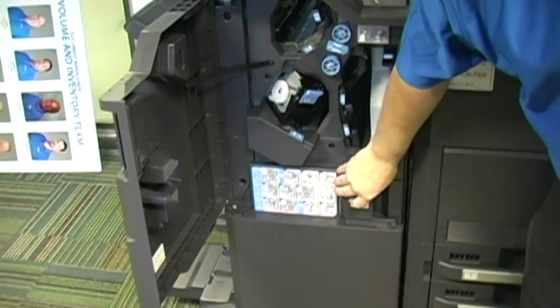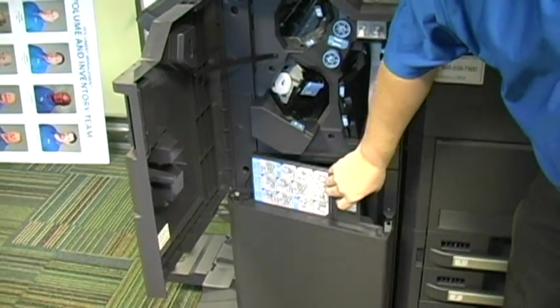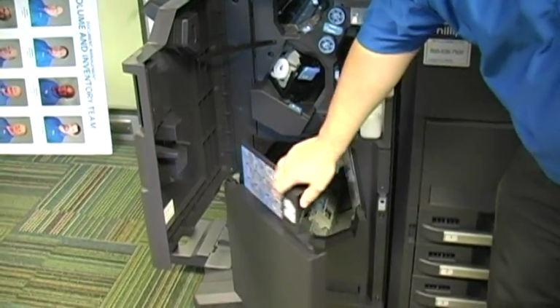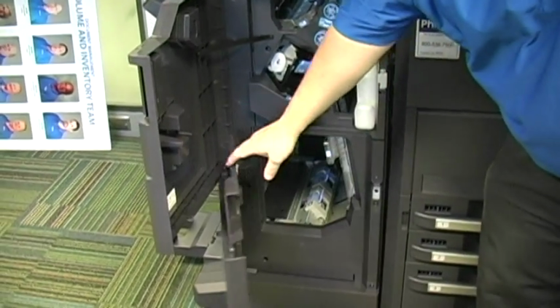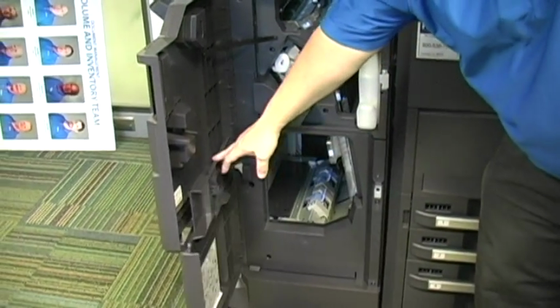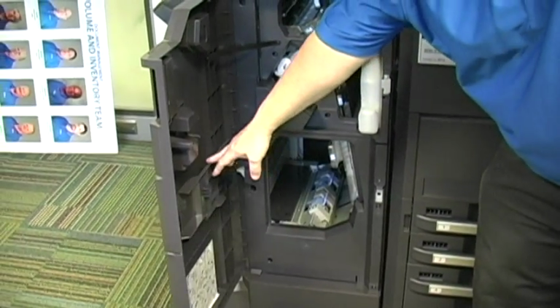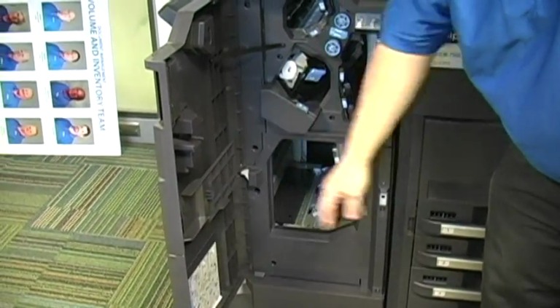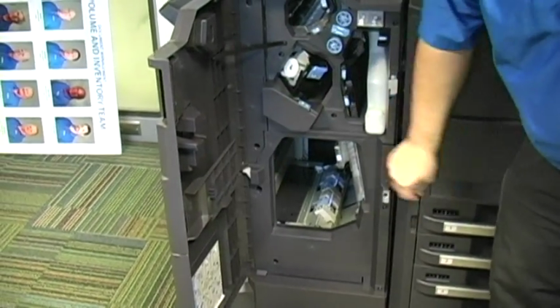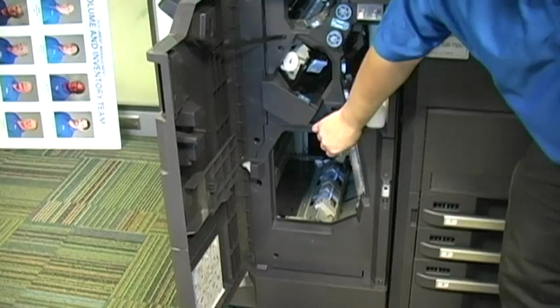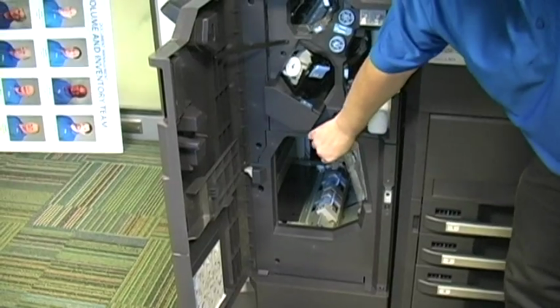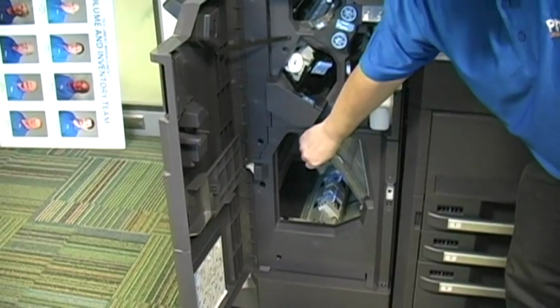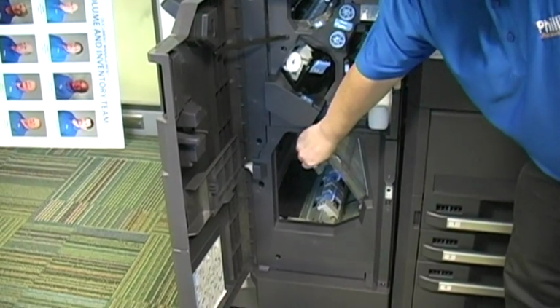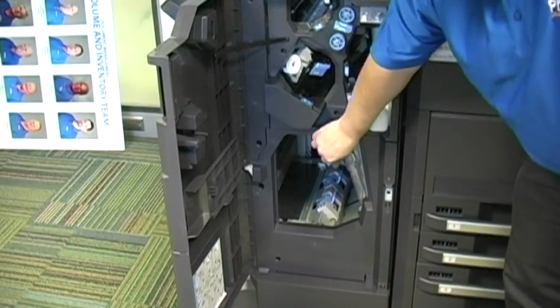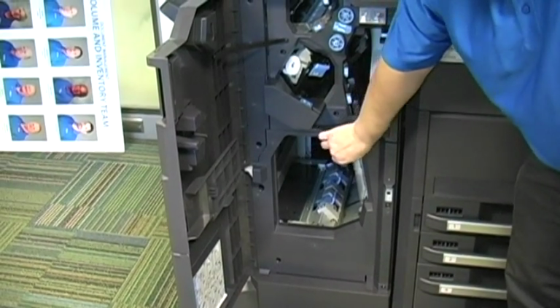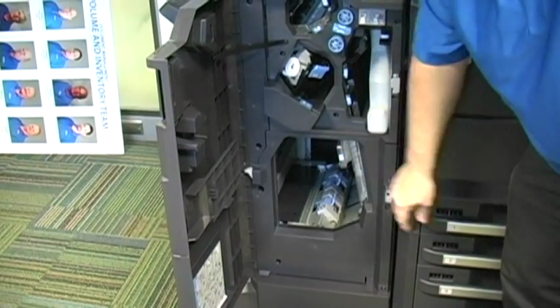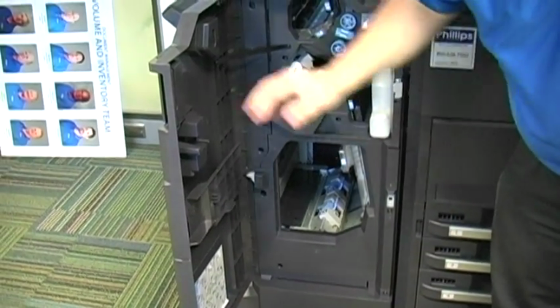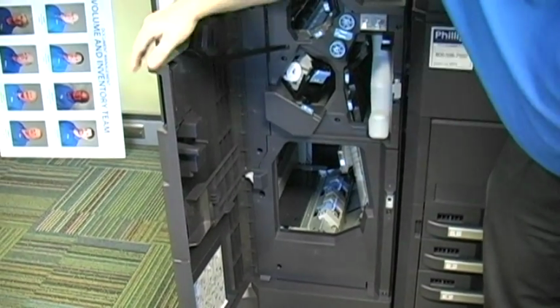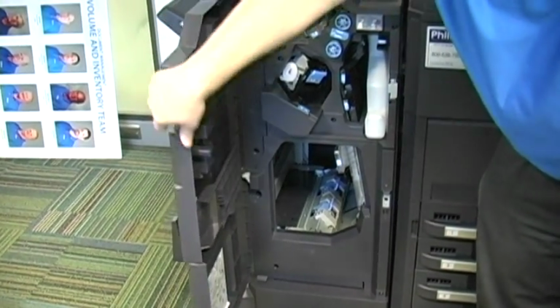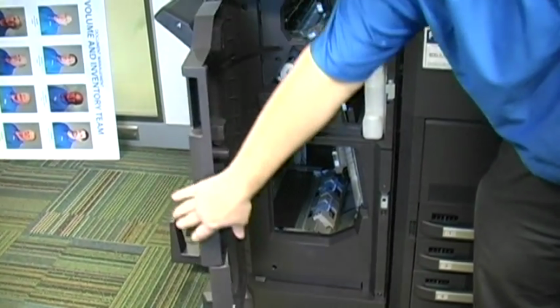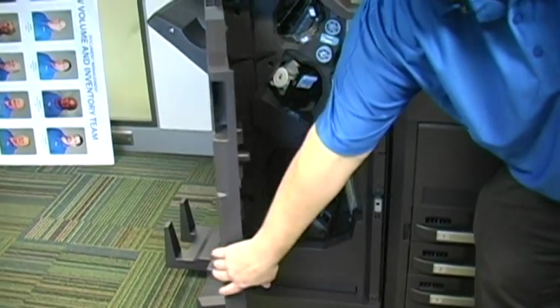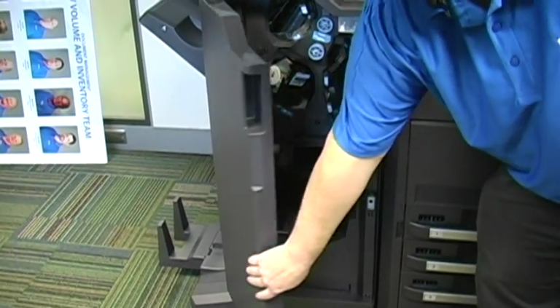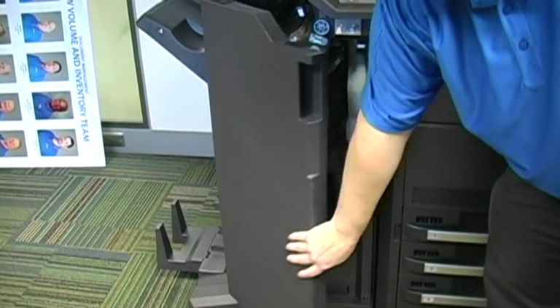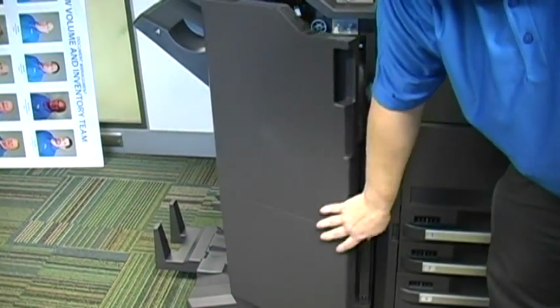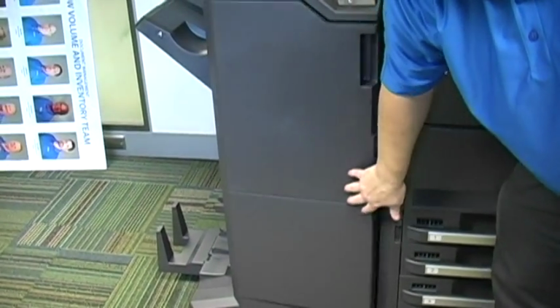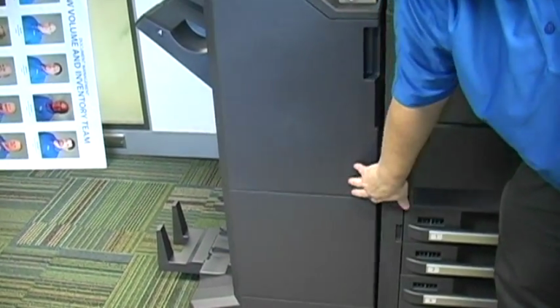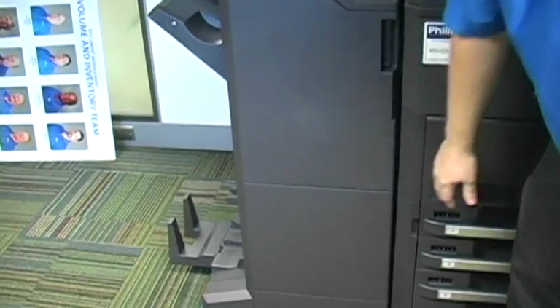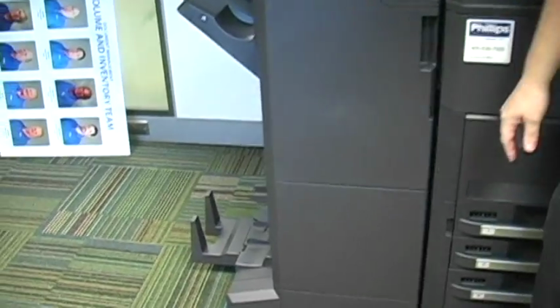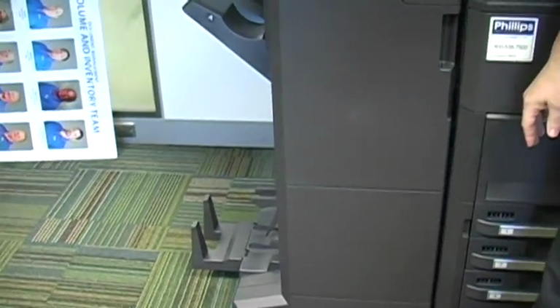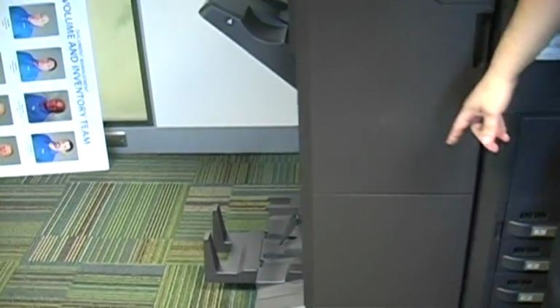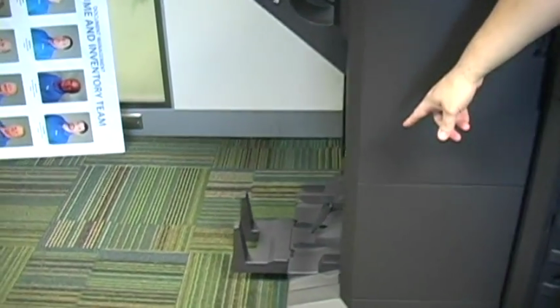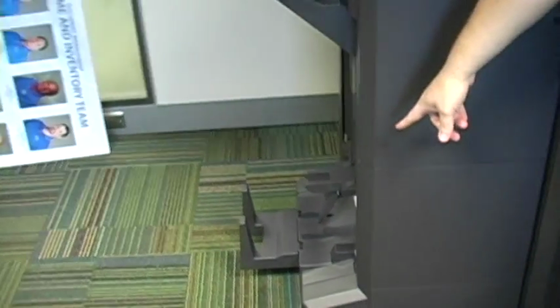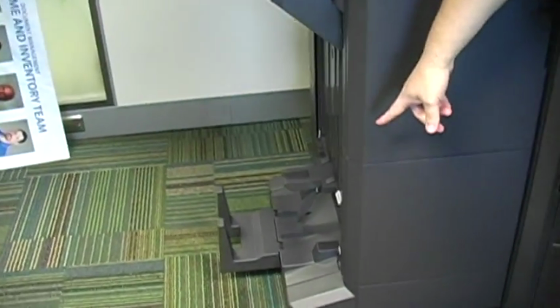This finisher has a booklet maker, and there's an access there for misfed paper. If you have a booklet finisher, the booklet finisher is over here.